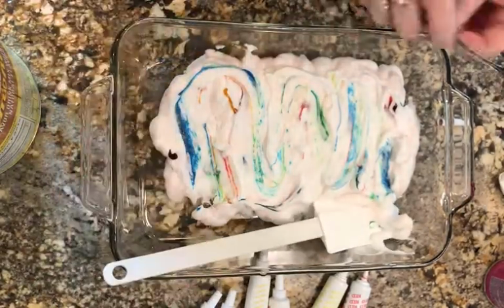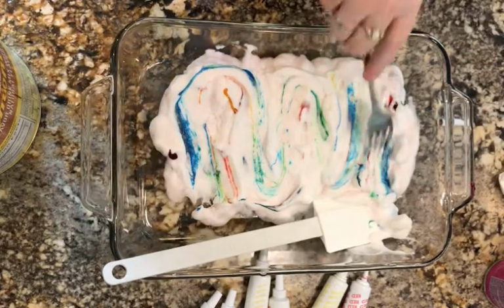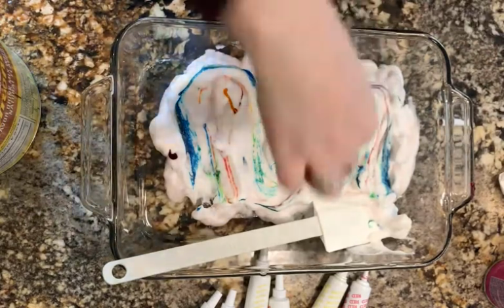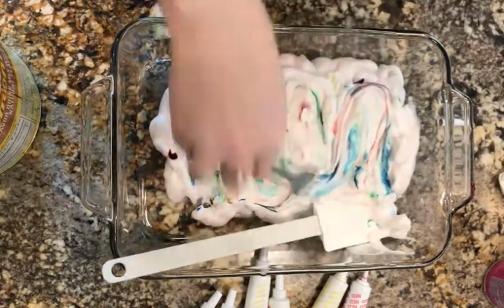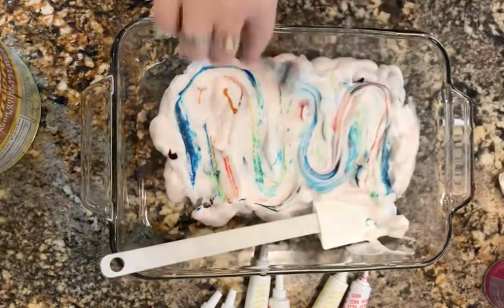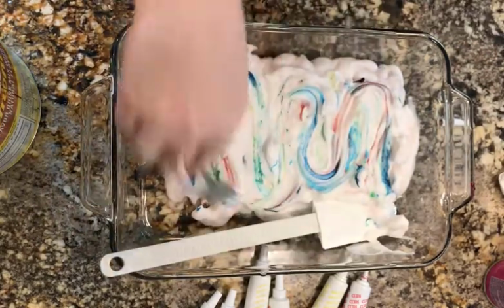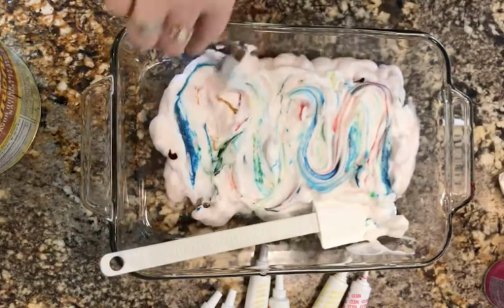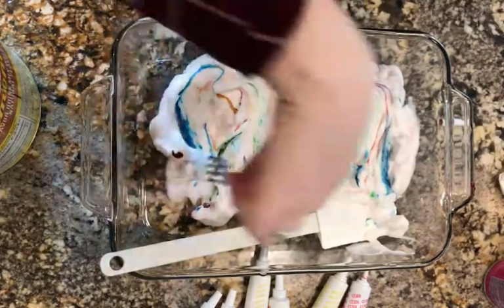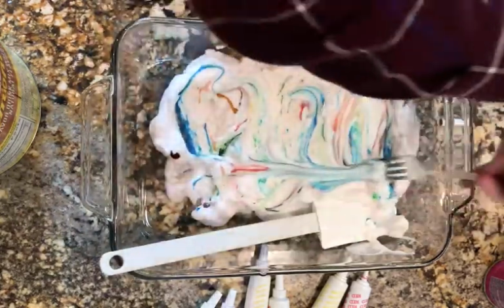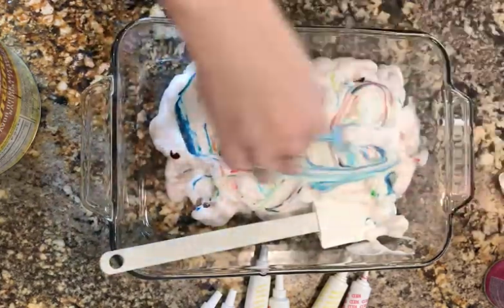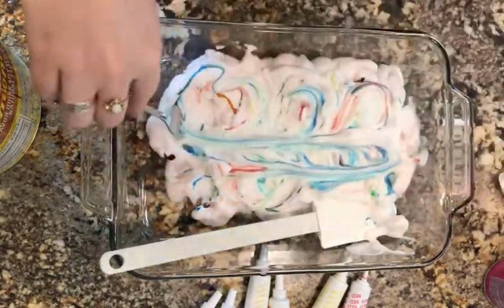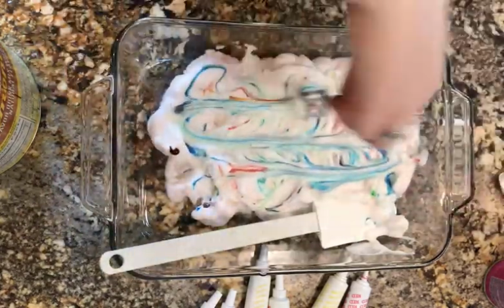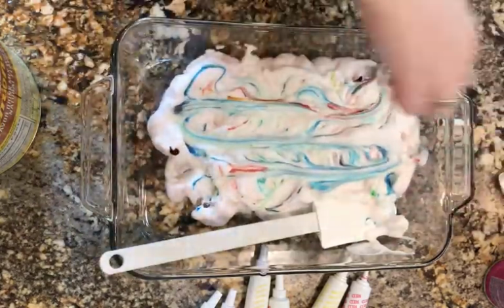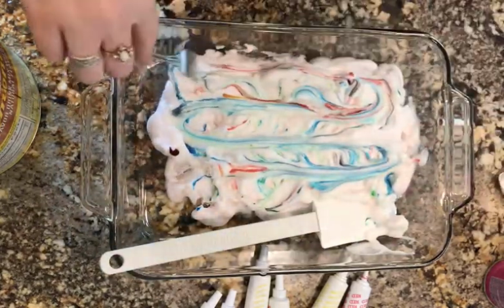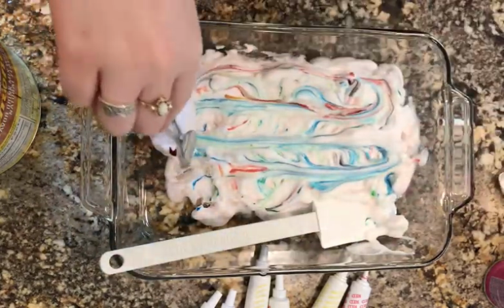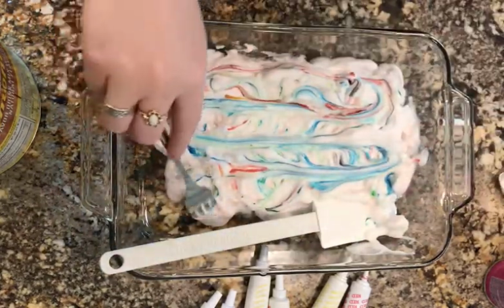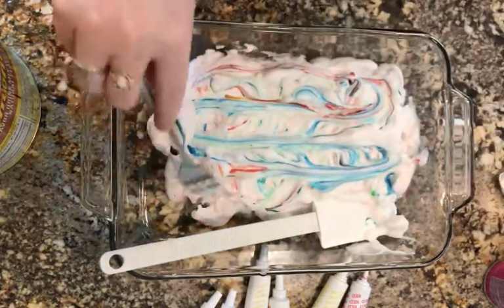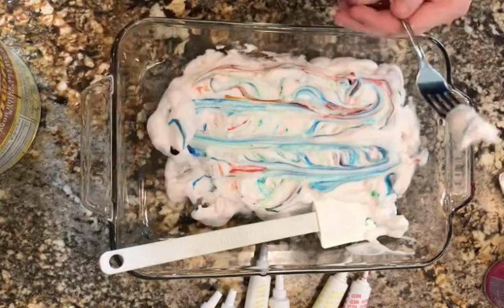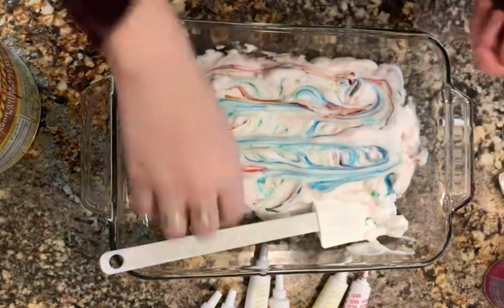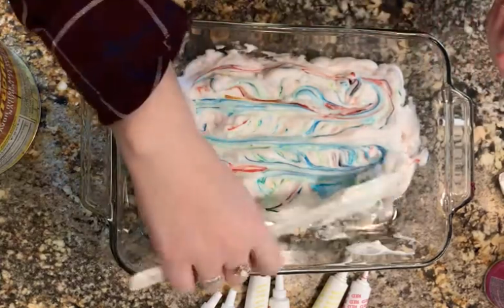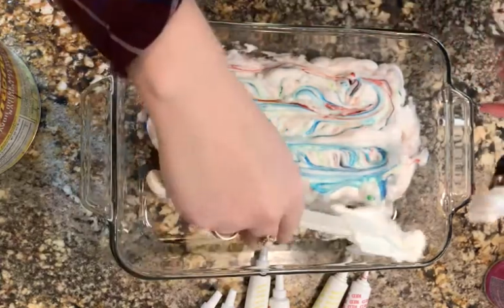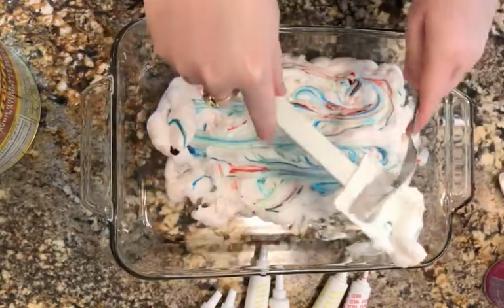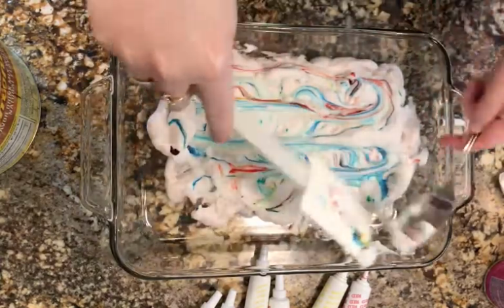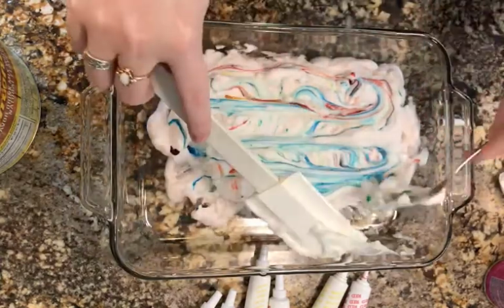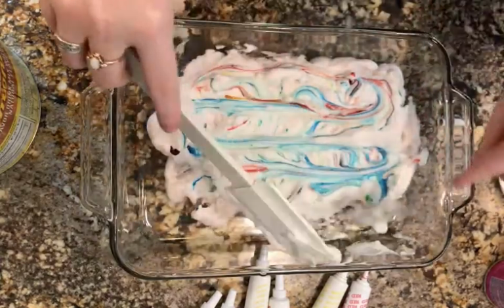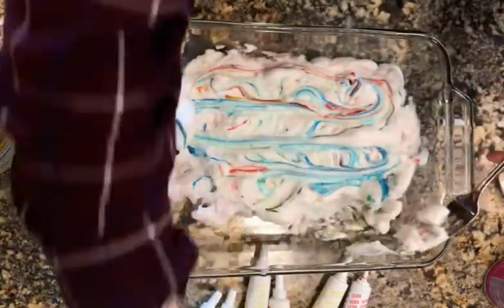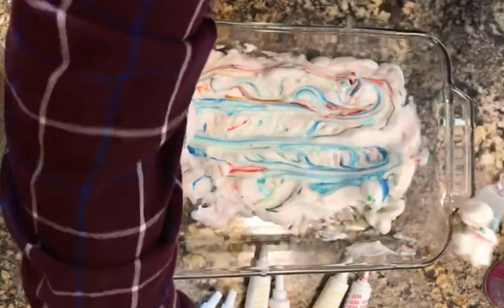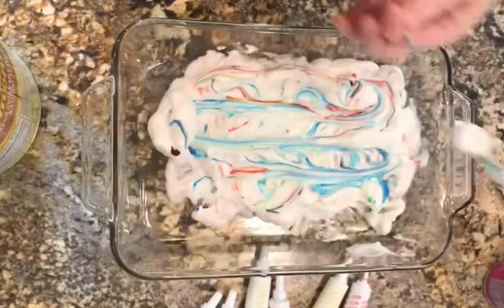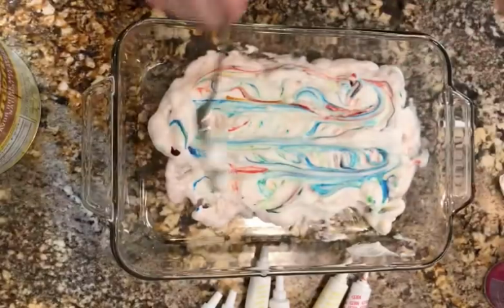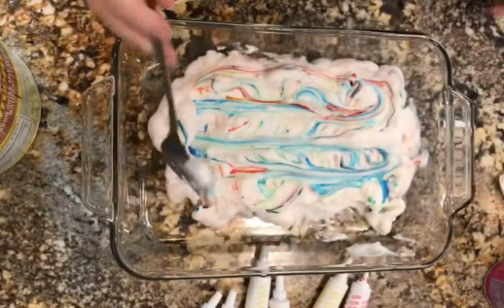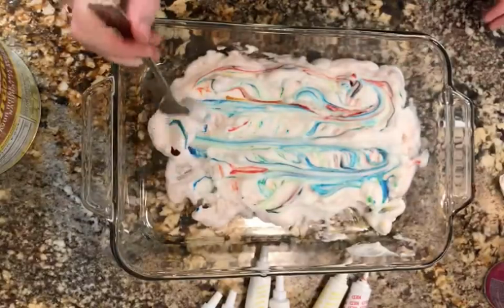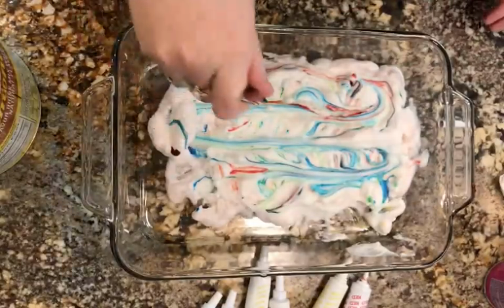Then you can use a fork to create finer details. Go back and forth, up and down, and all around to swirl your colors together and do a fun design.